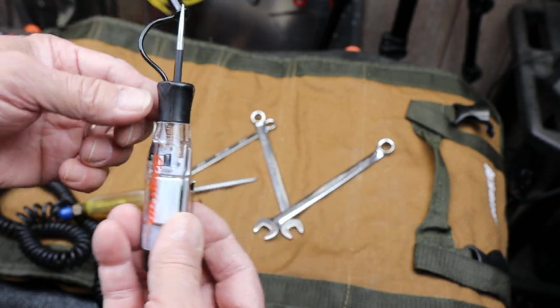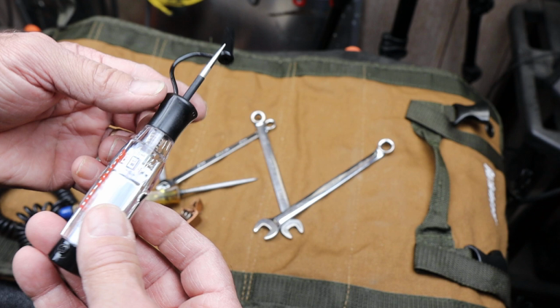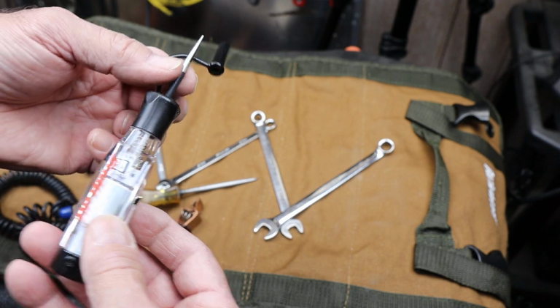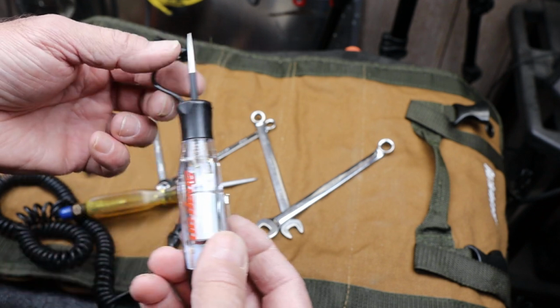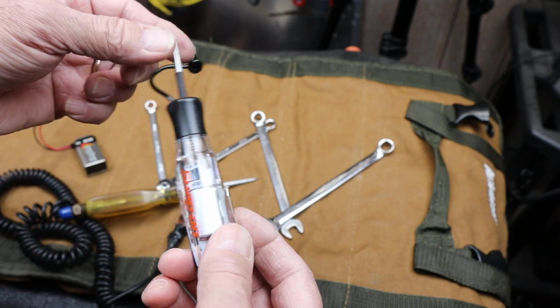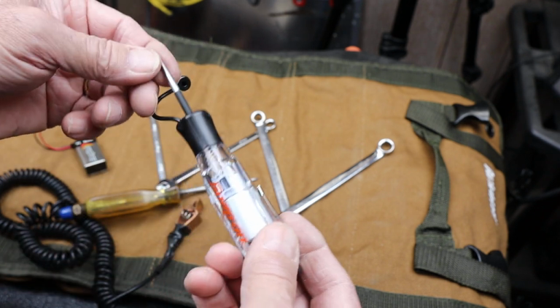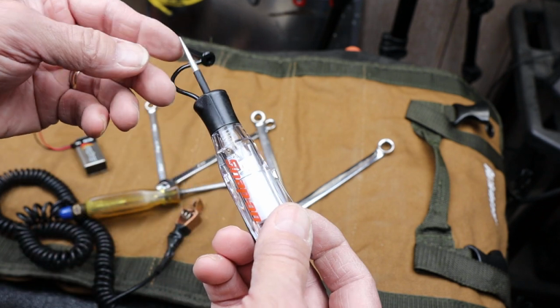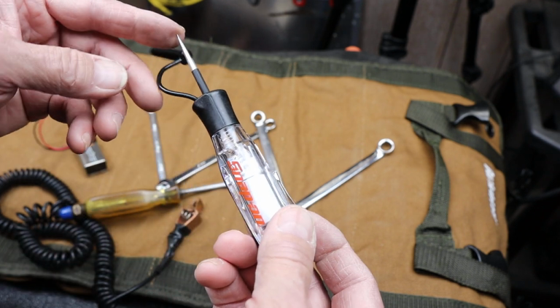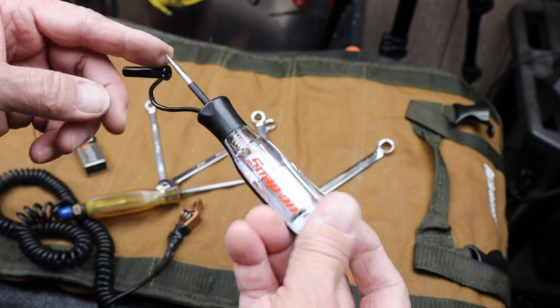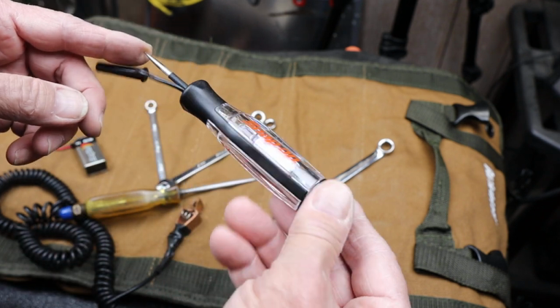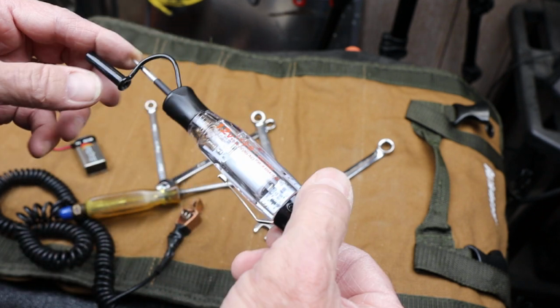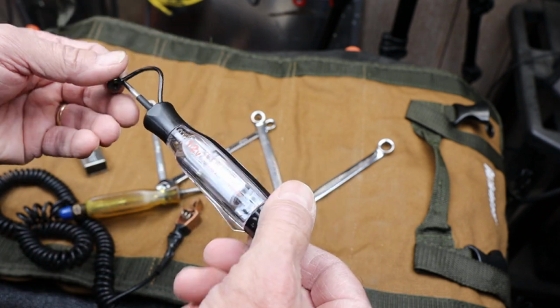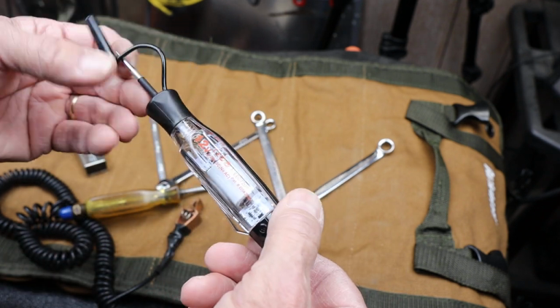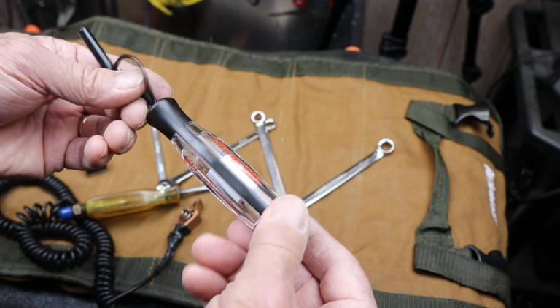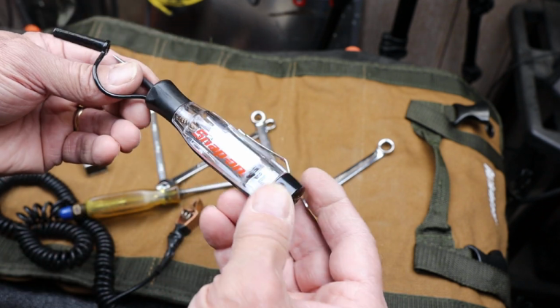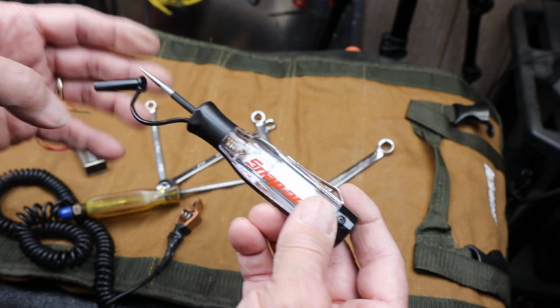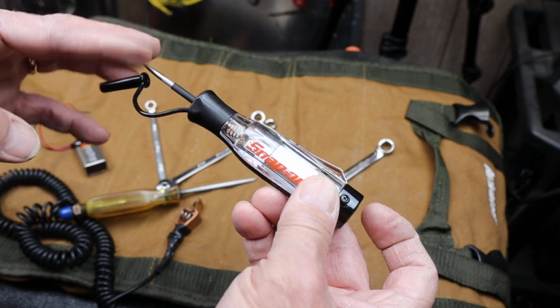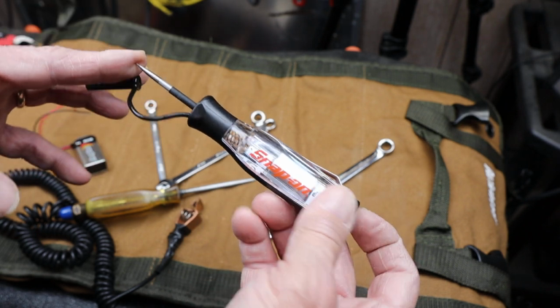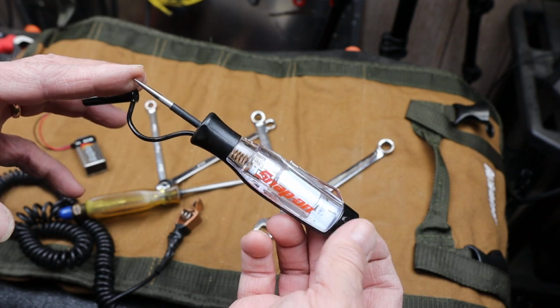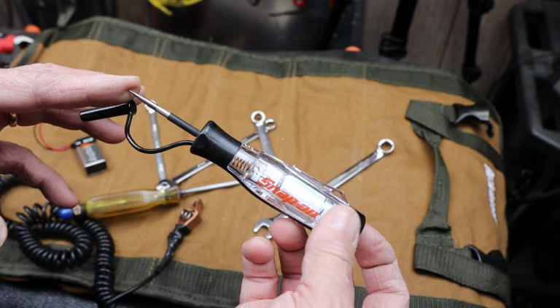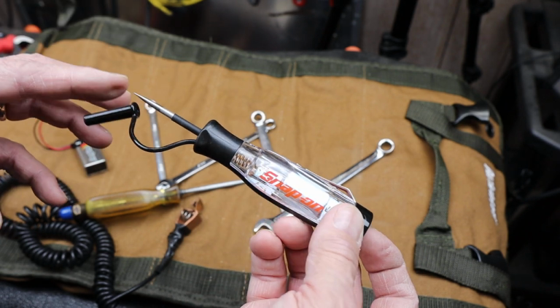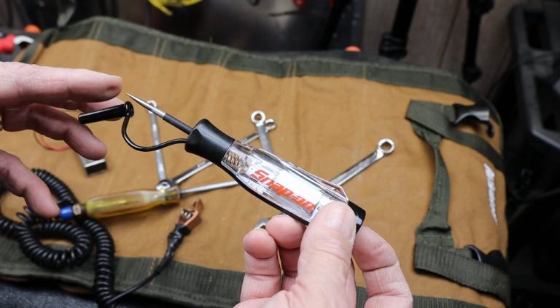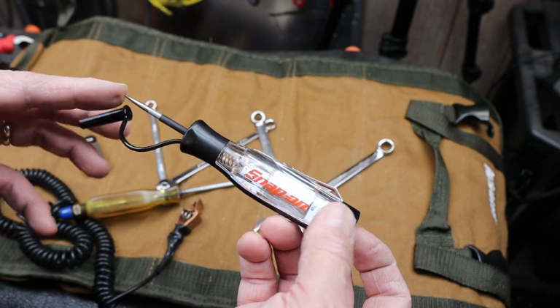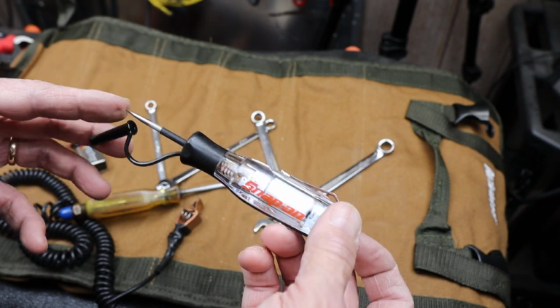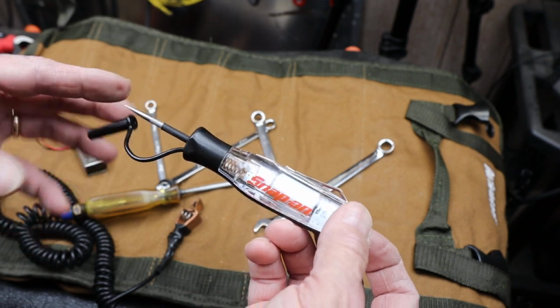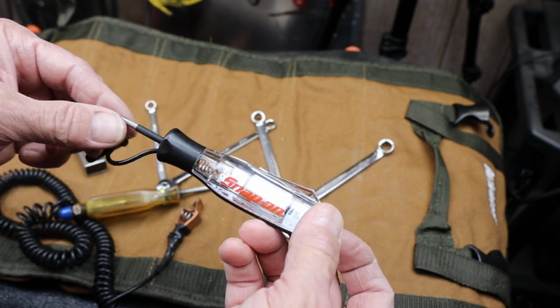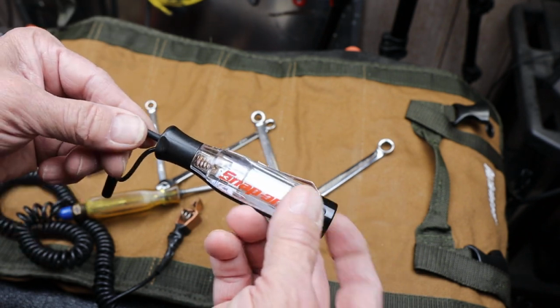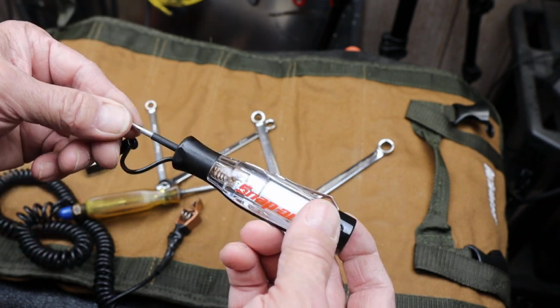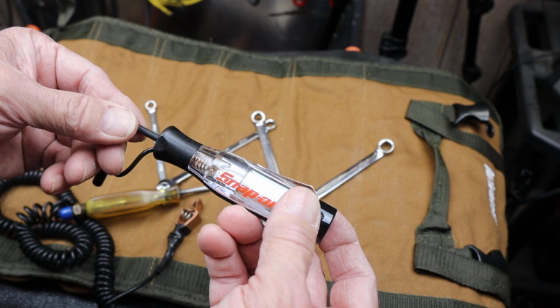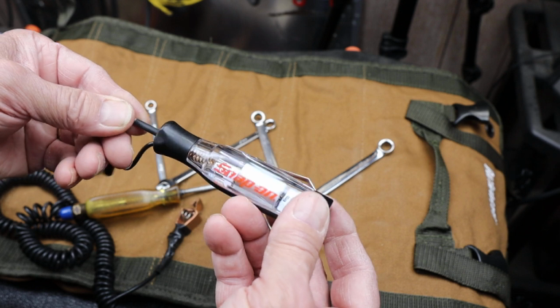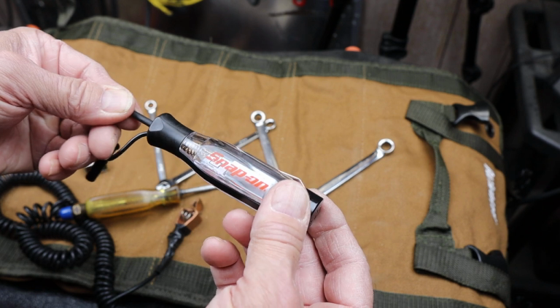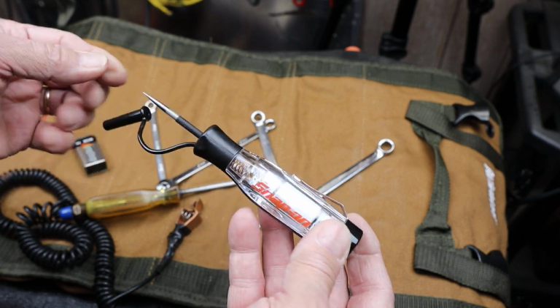The part number on this is the EEC-T200. What this does is it tells you whether or not you've got a complete circuit, anything from 3 to 24 volts.